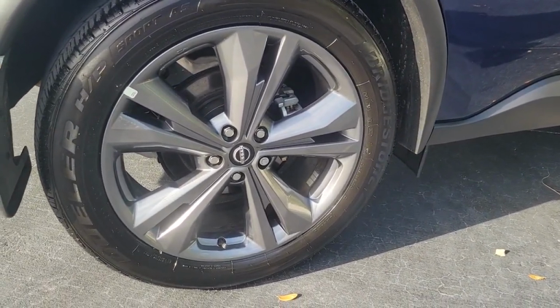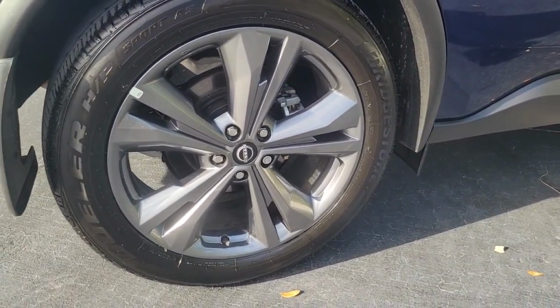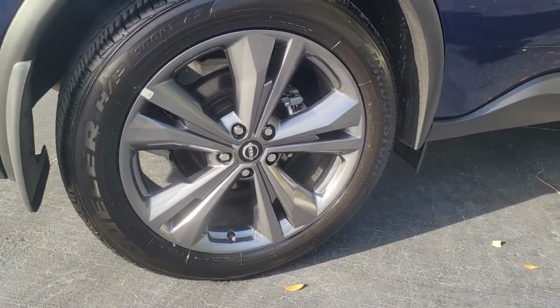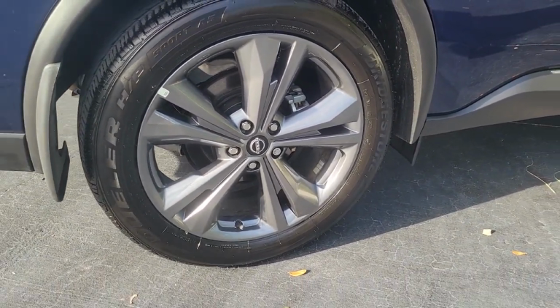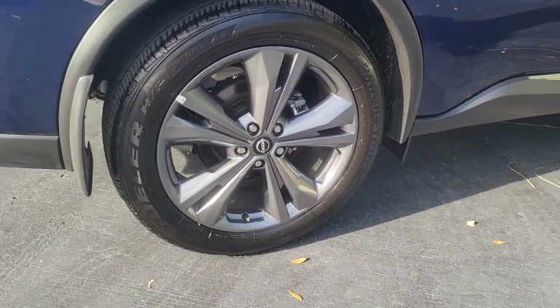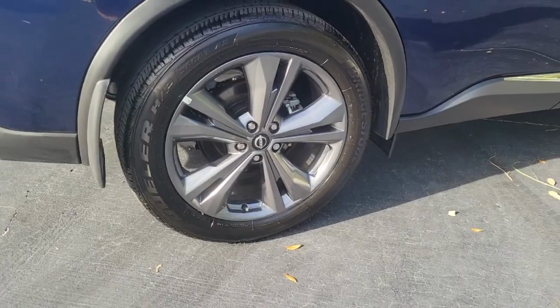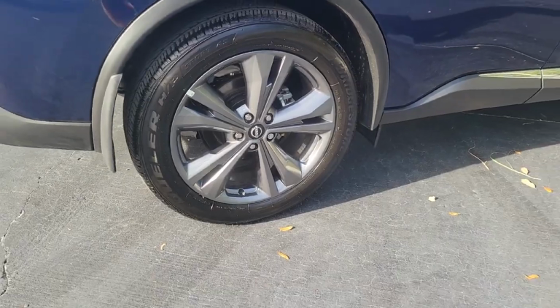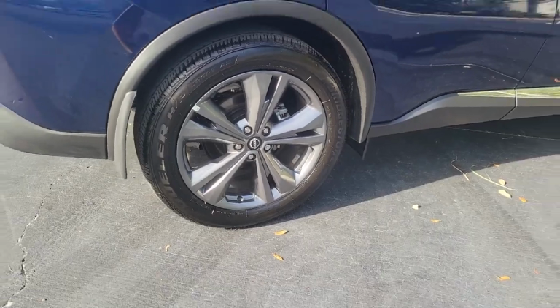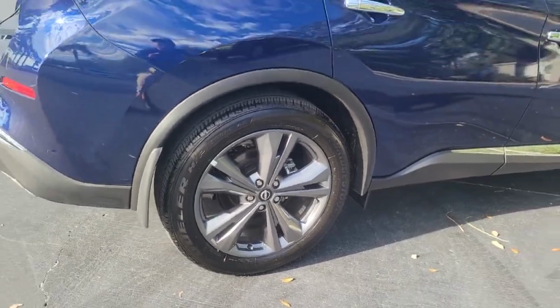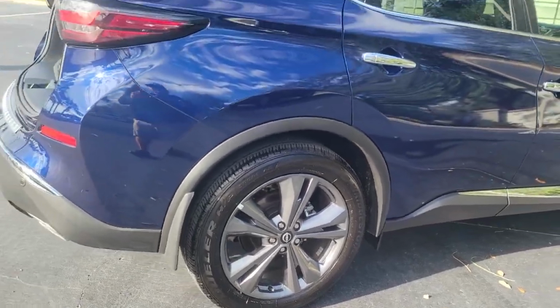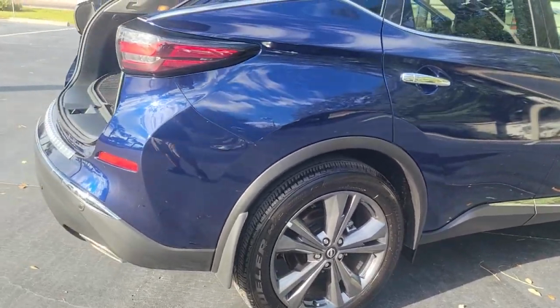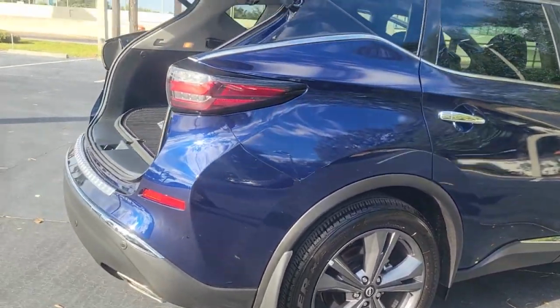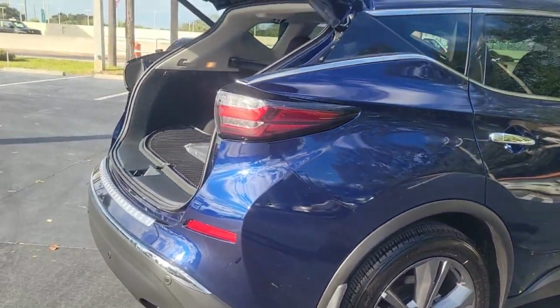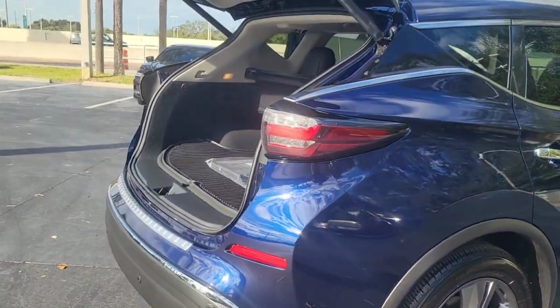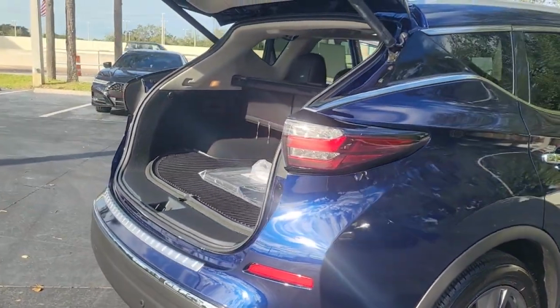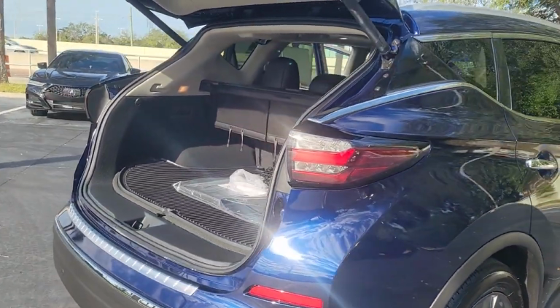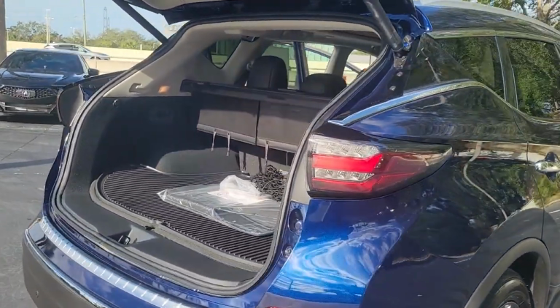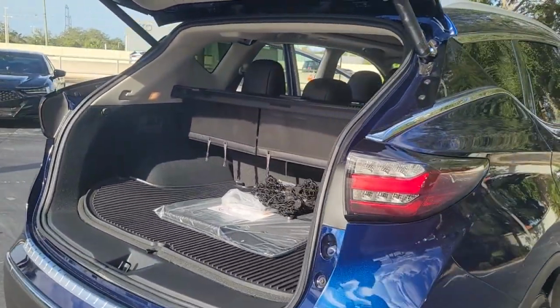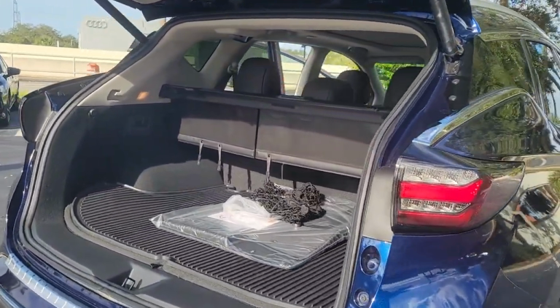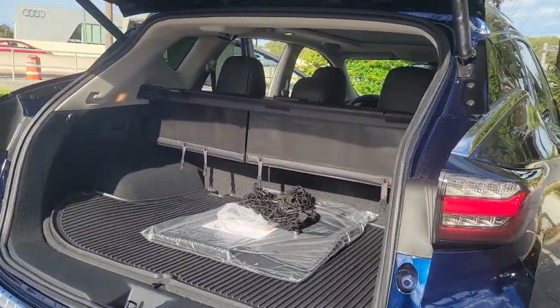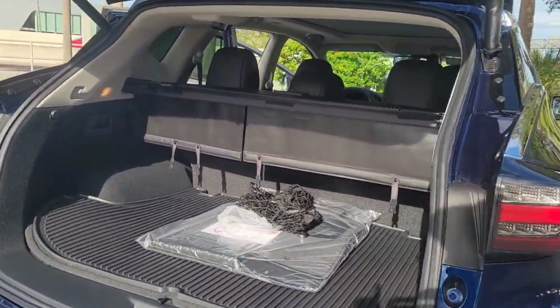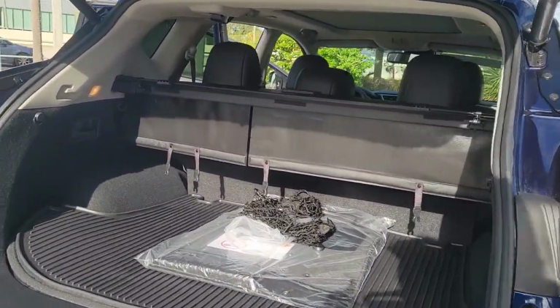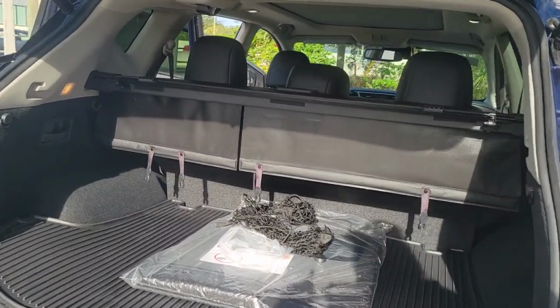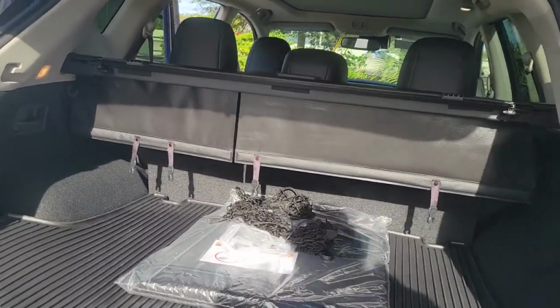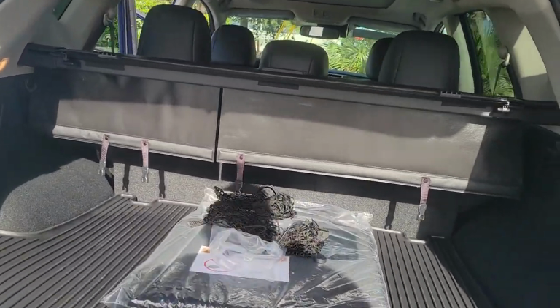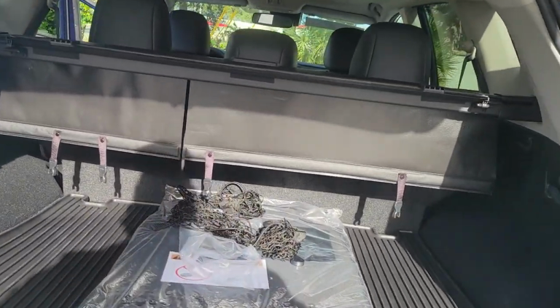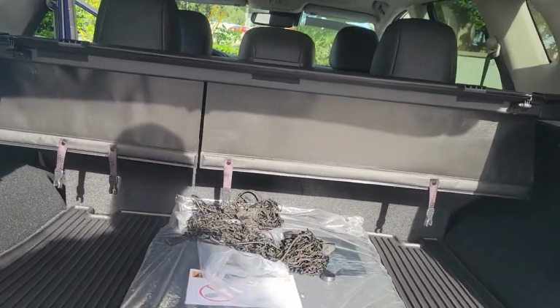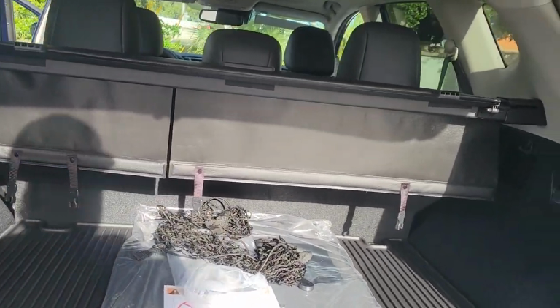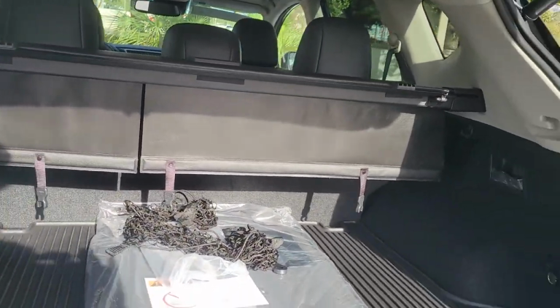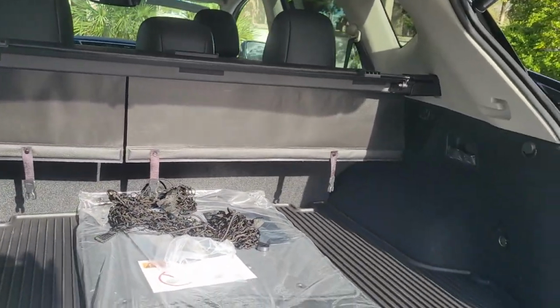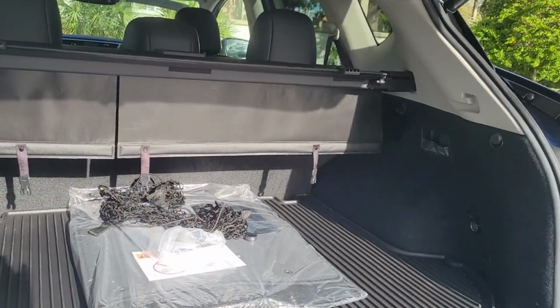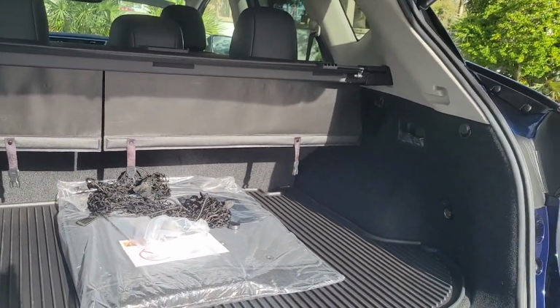From its generous cargo space, to its silky smooth ride, to its advanced safety and infotainment tech, this deluxe mid-size crossover infuses every journey with confidence.